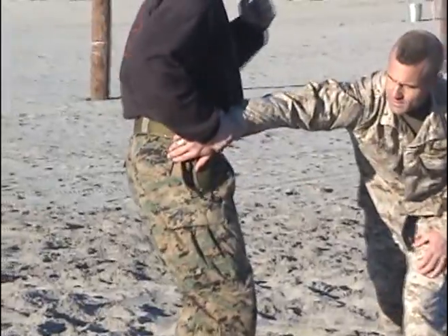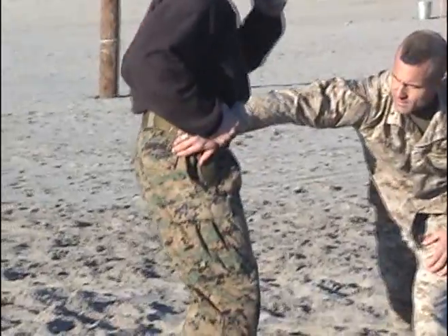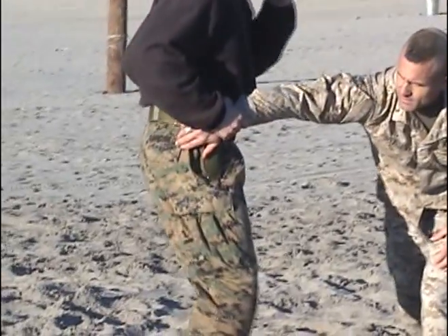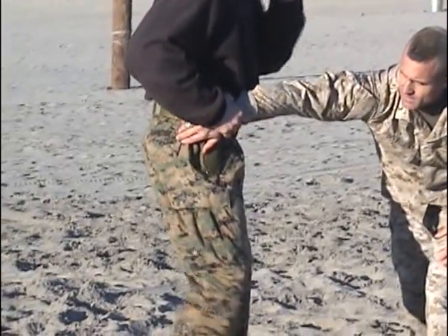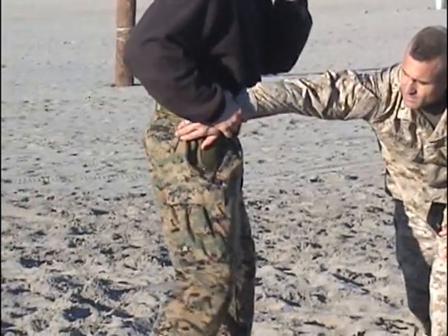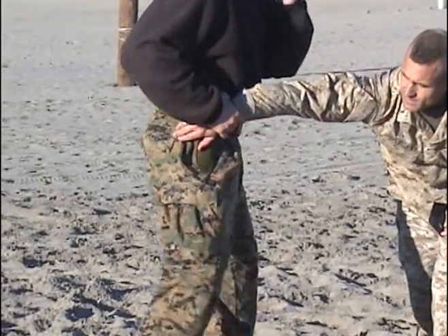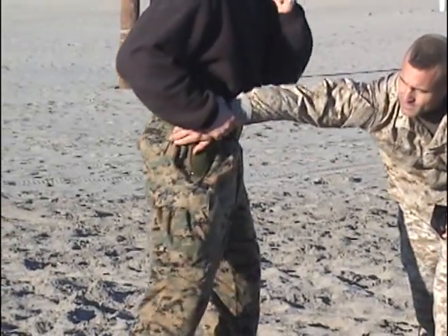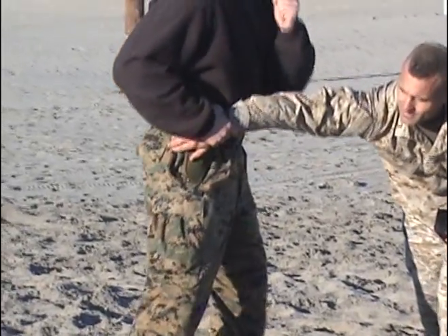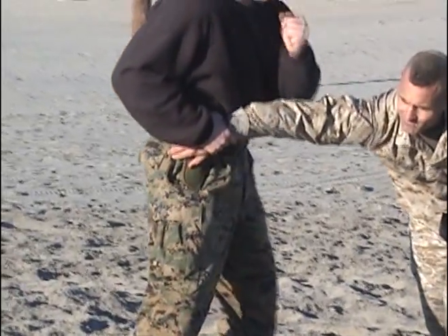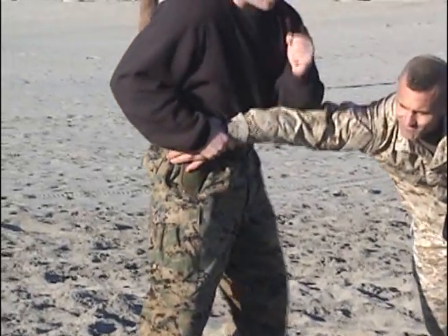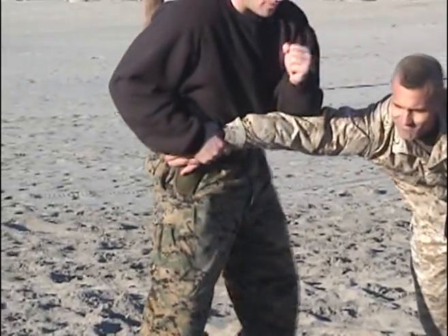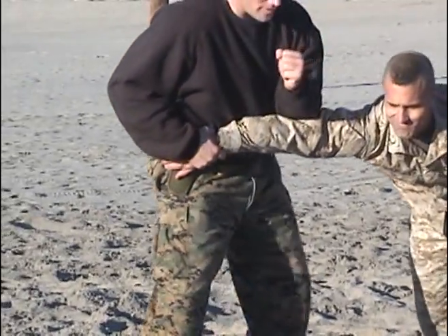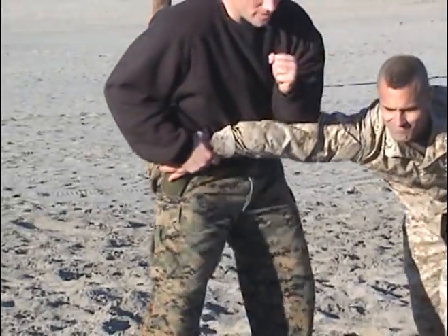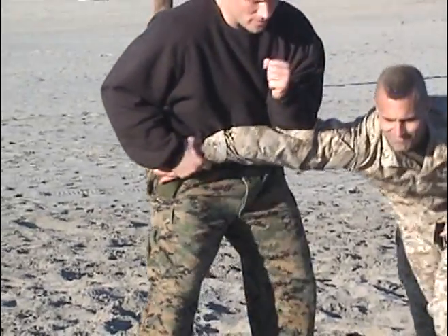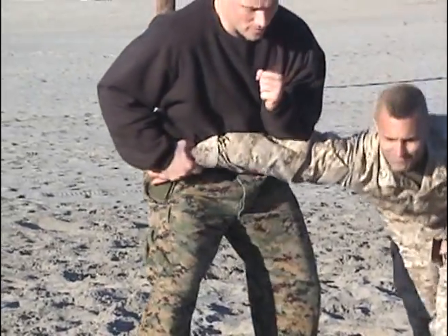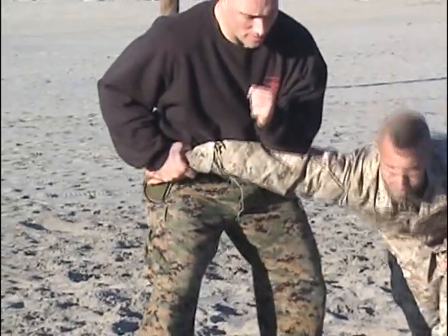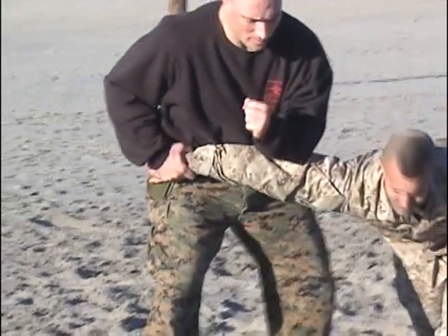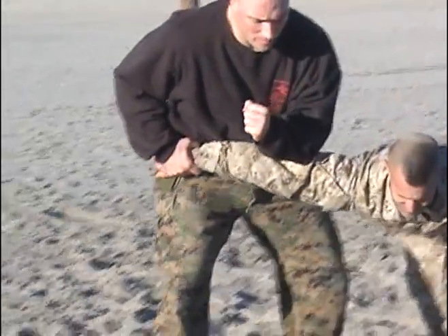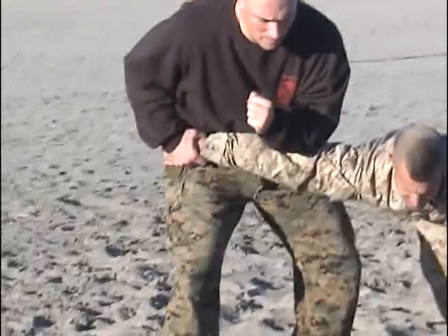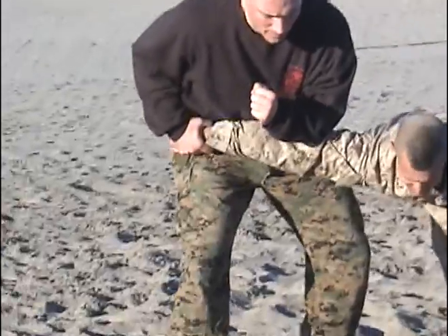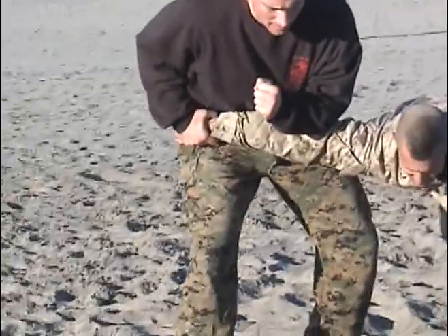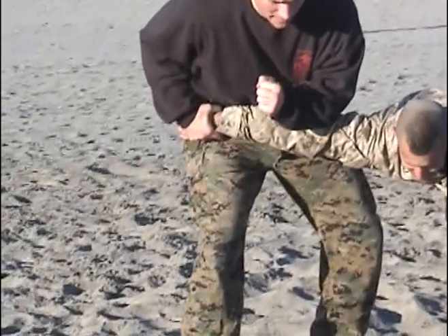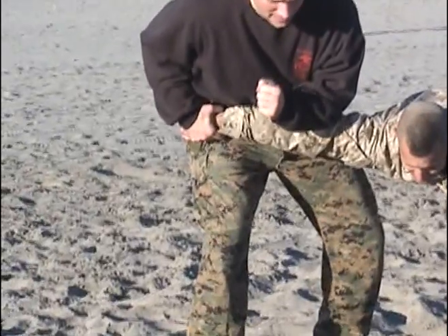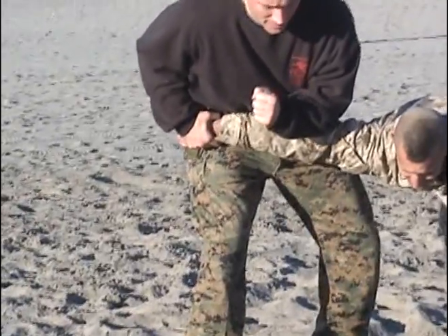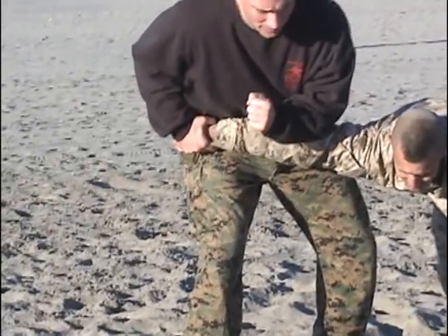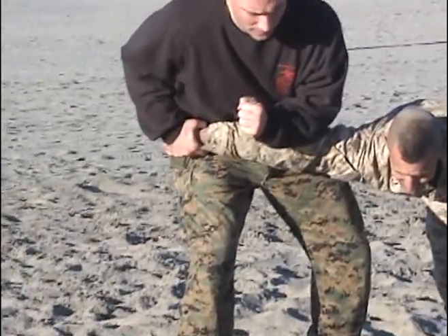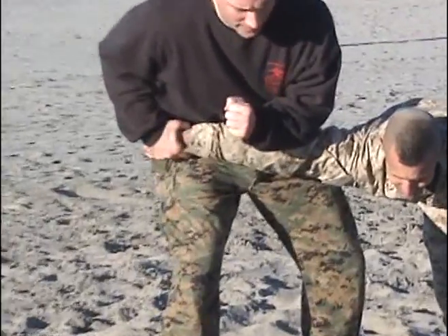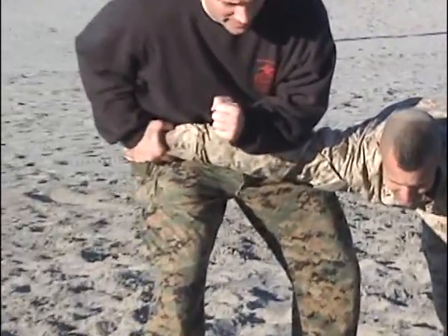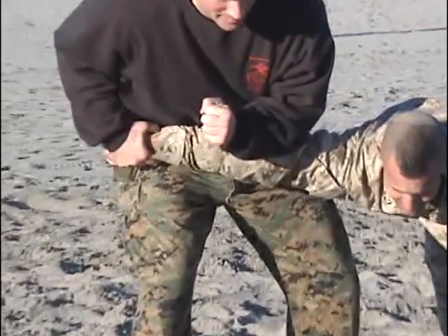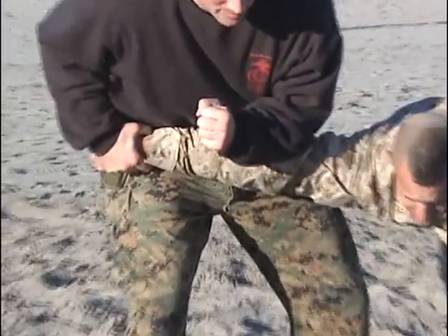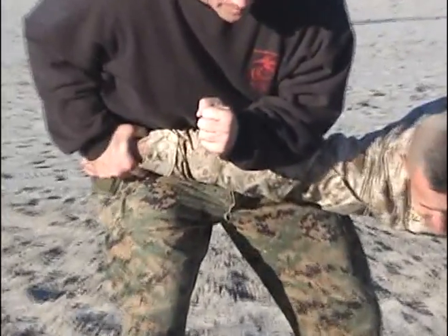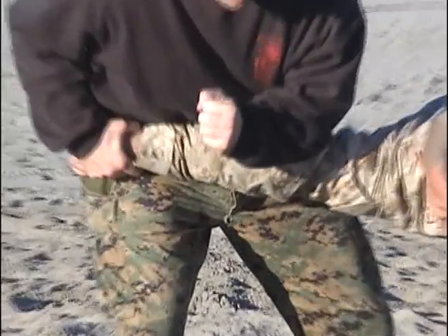Here we see the trapped hand, the step back, and the armbar. If you take the opponent straight to the deck, that could be the end of the technique.